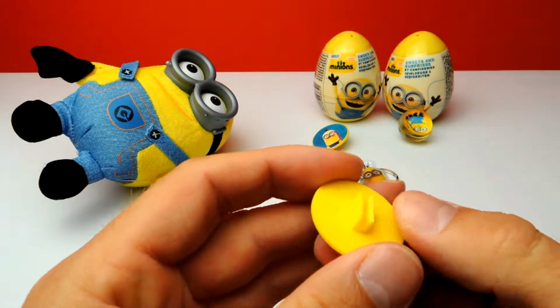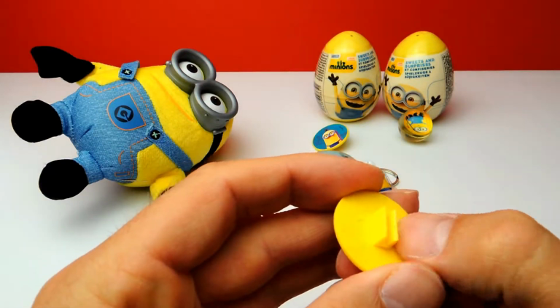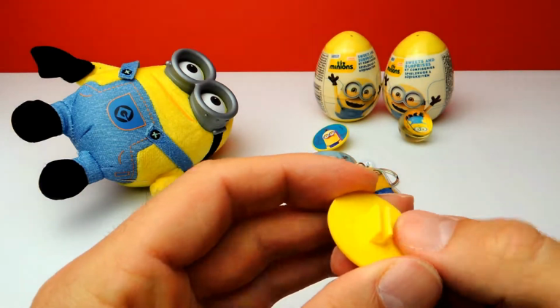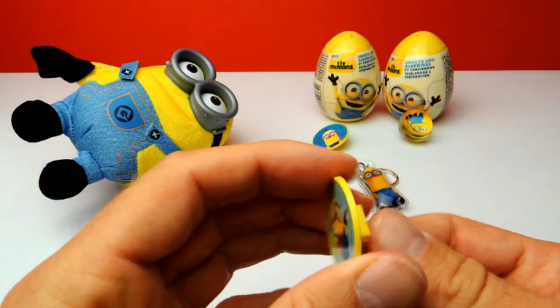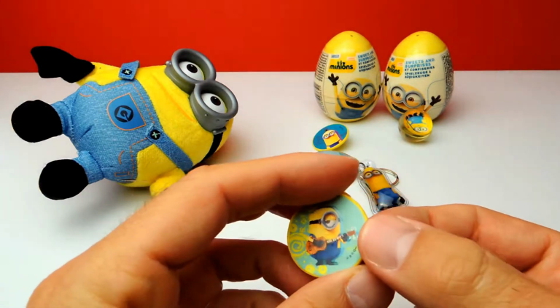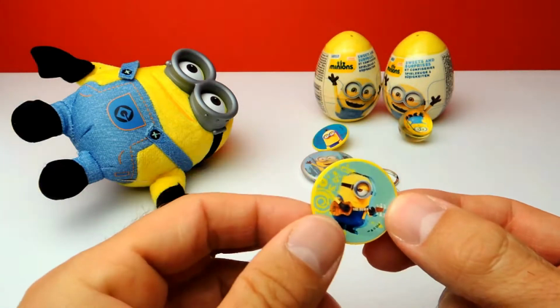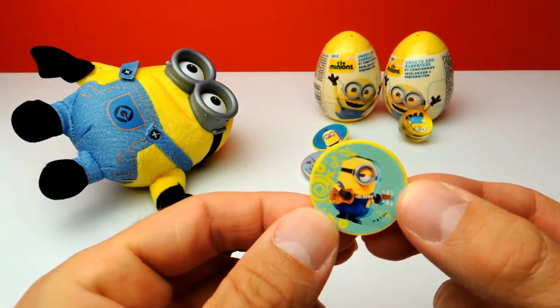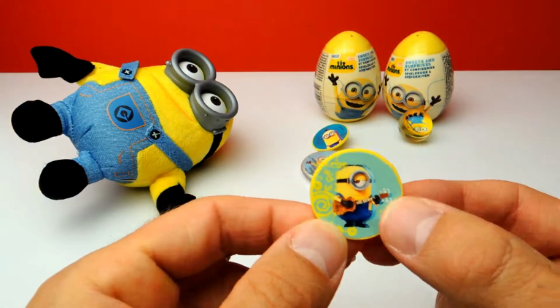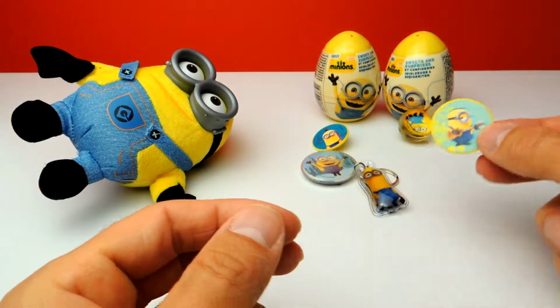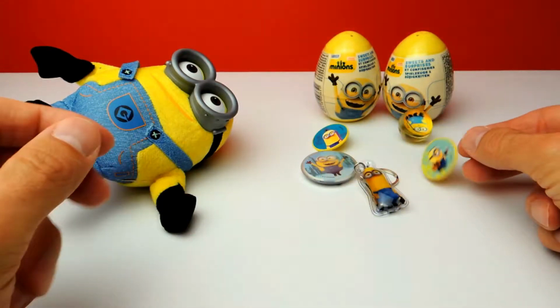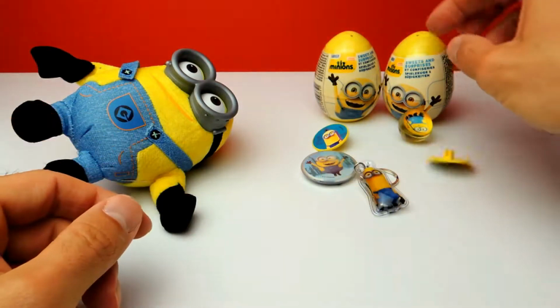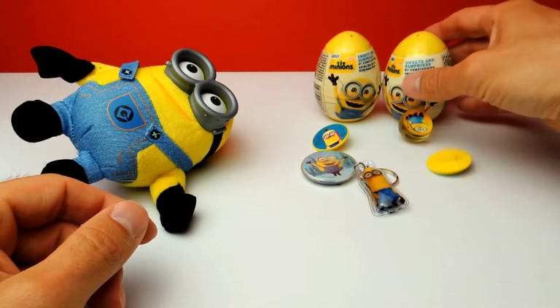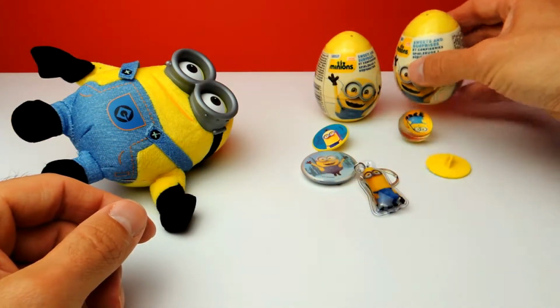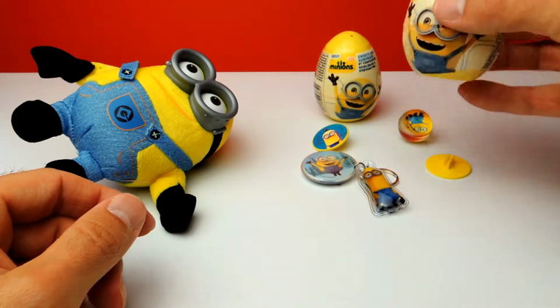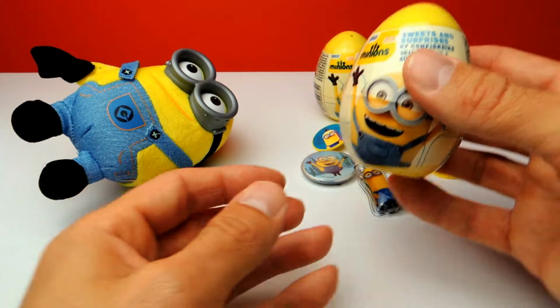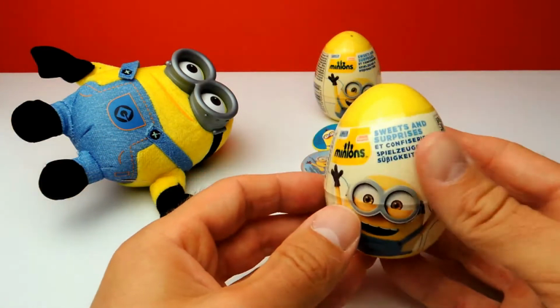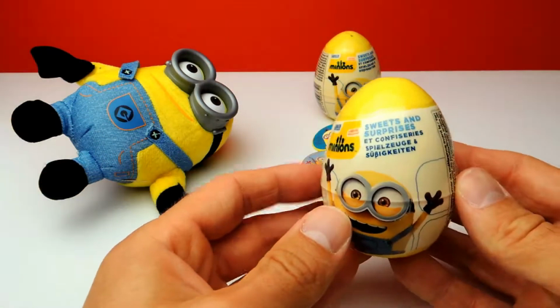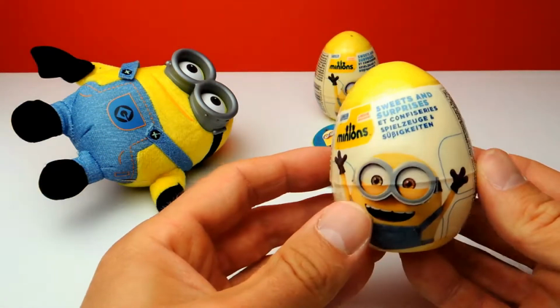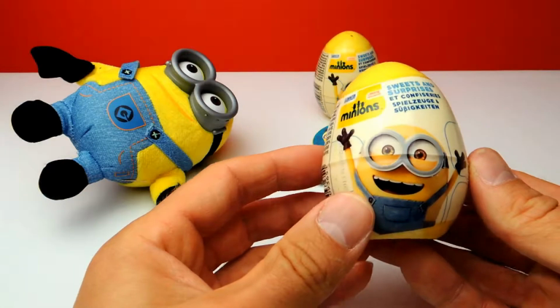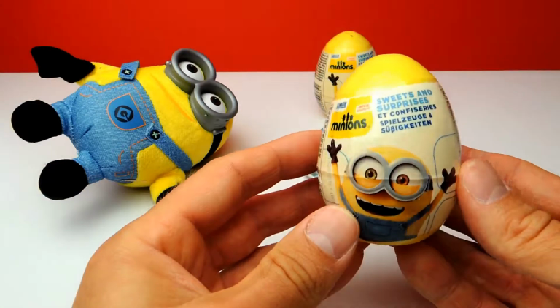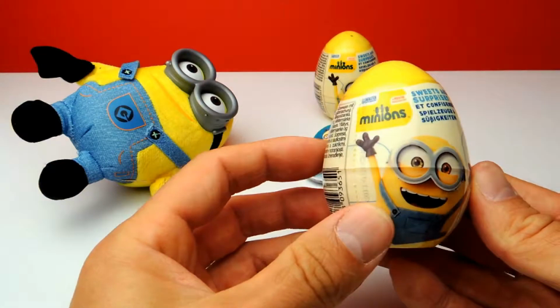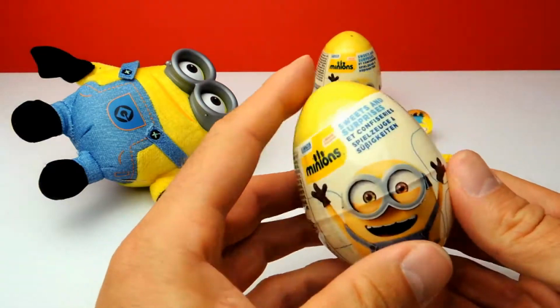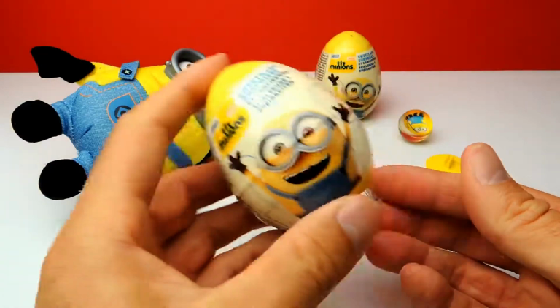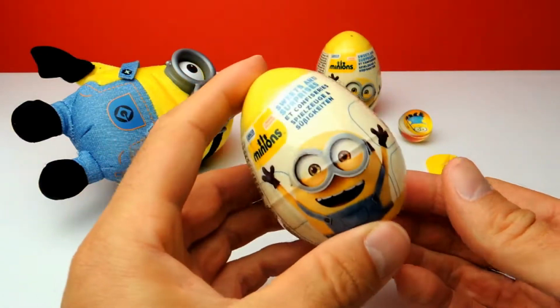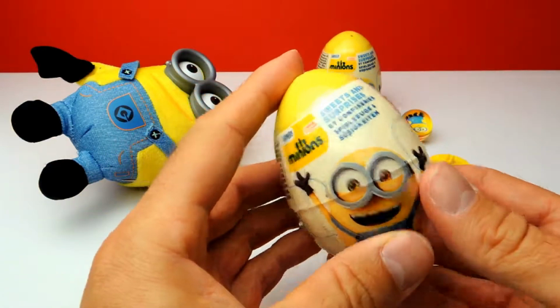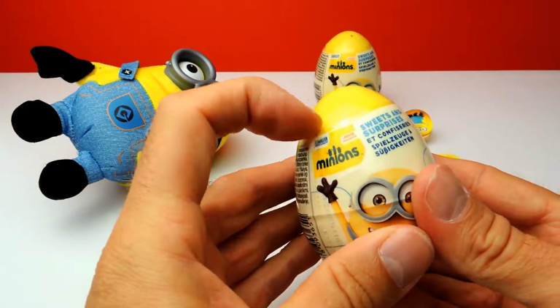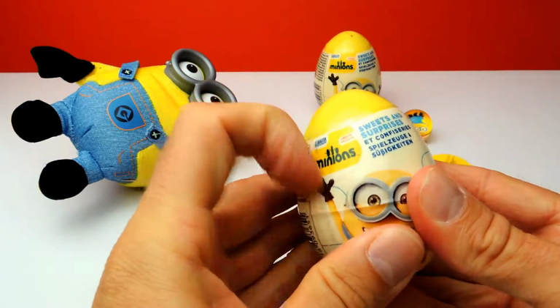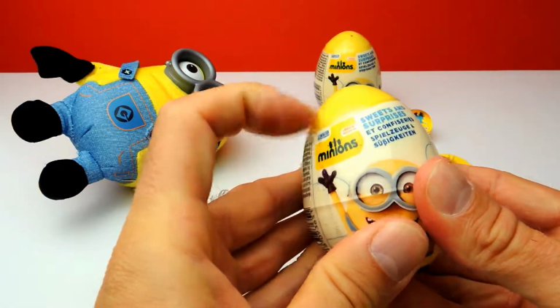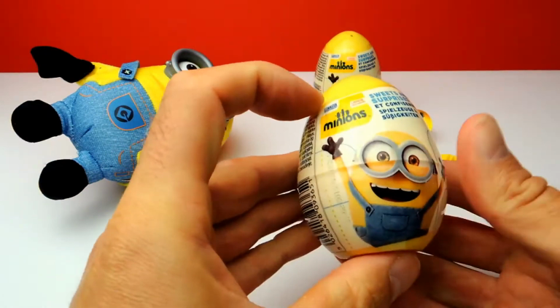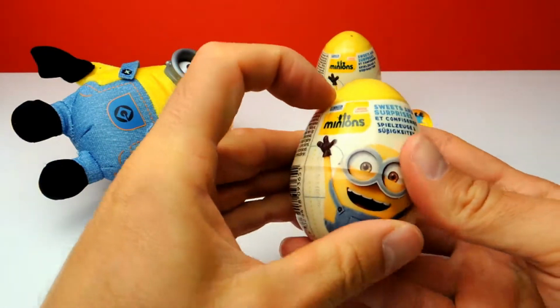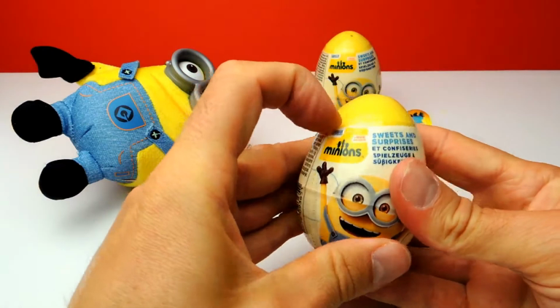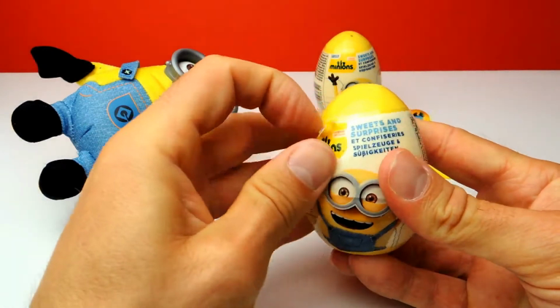Of course you will need a bicycle to use this toy. Do you have a bicycle? Let me know in the comments — I really want to know who of you guys already owns a bicycle. Meanwhile we will go on with the next surprise egg — the sixth surprise egg for today.